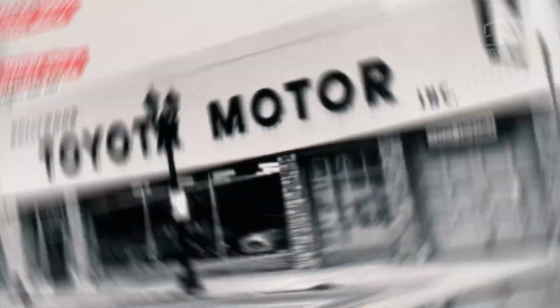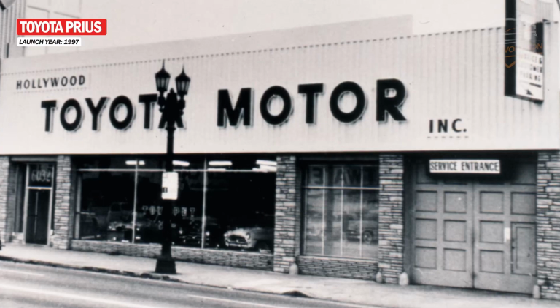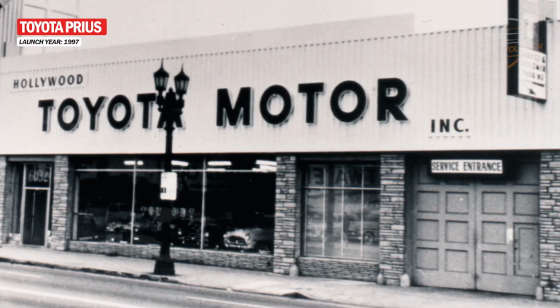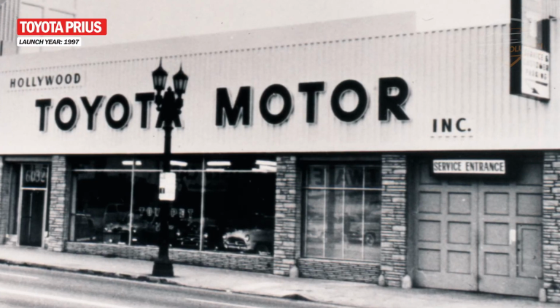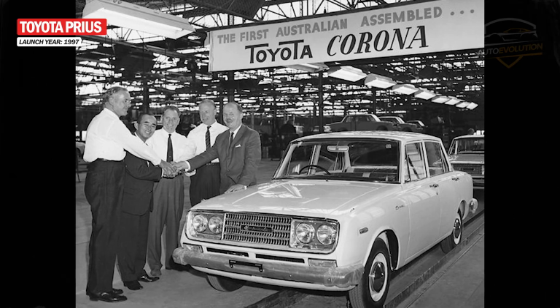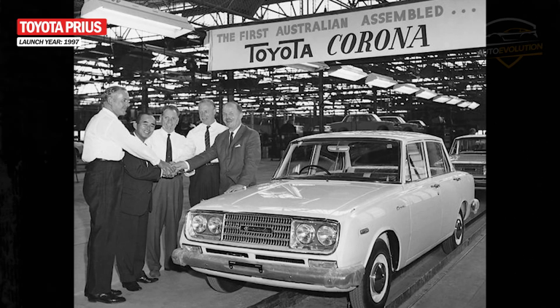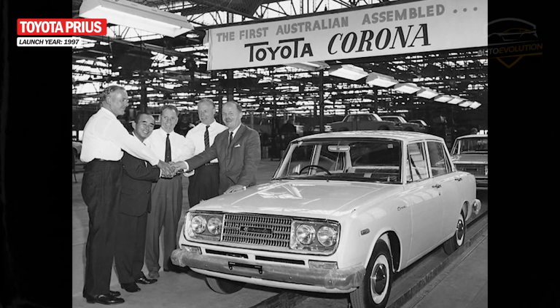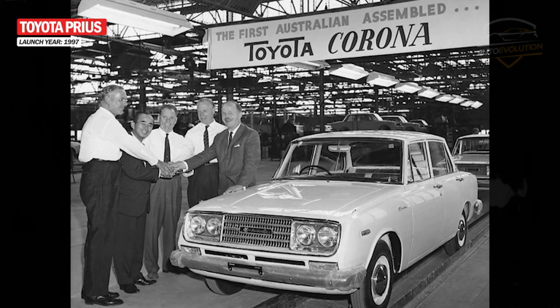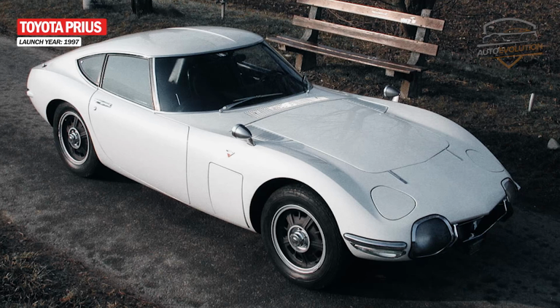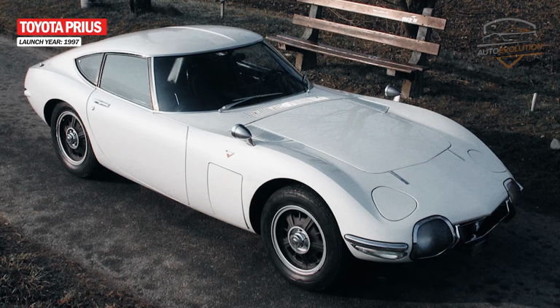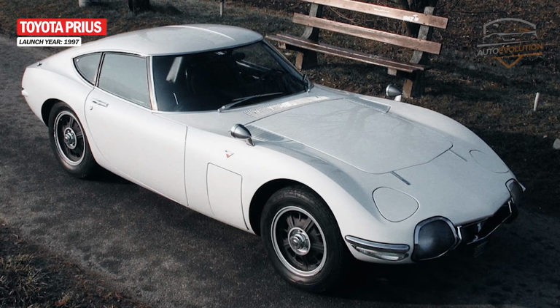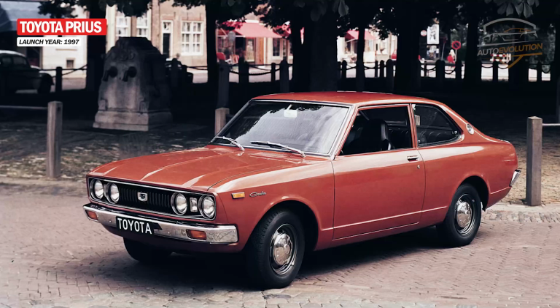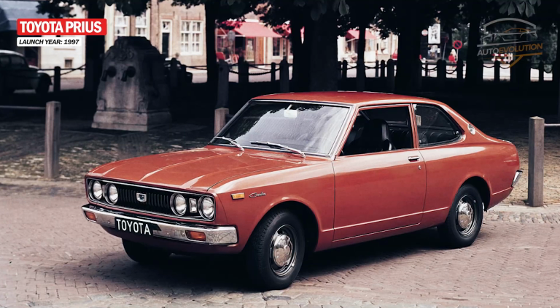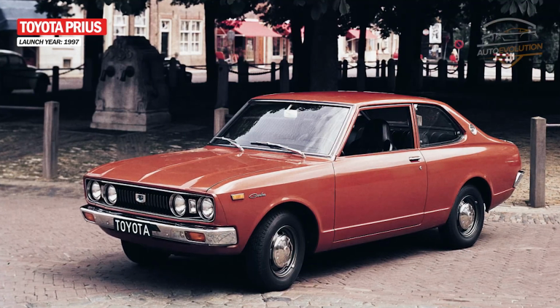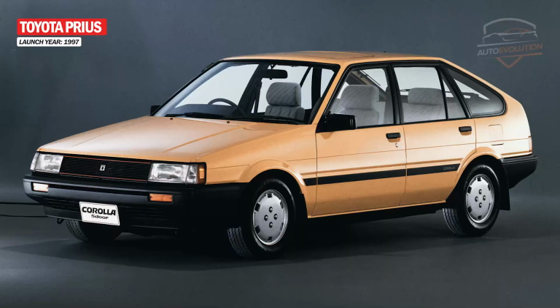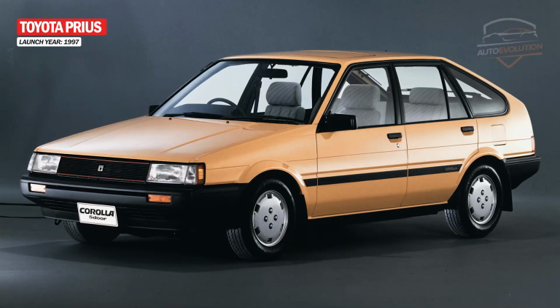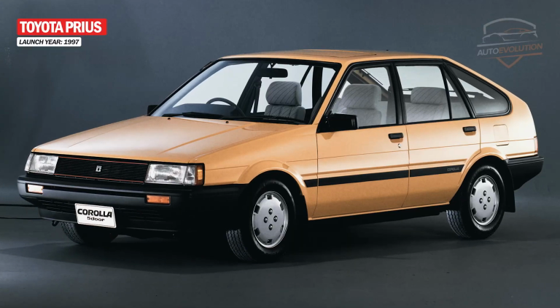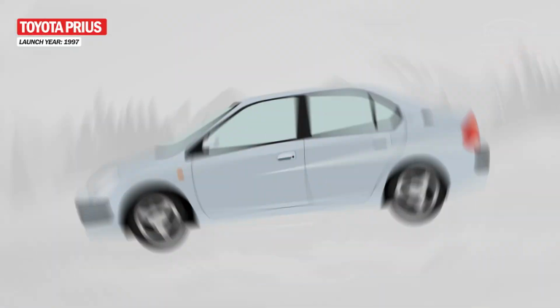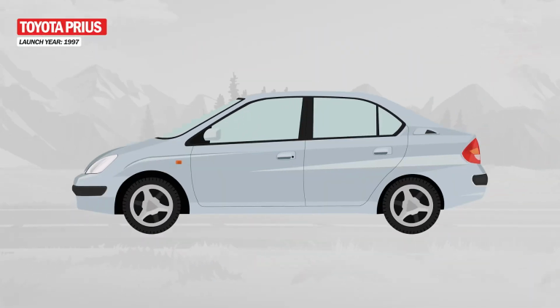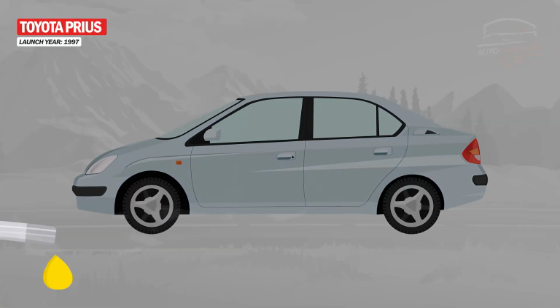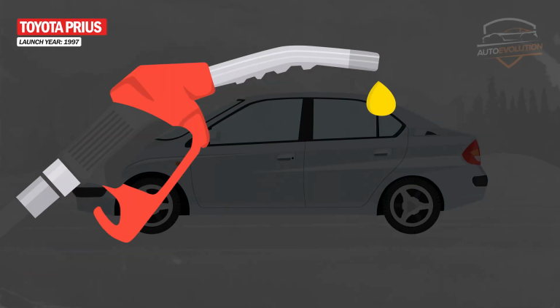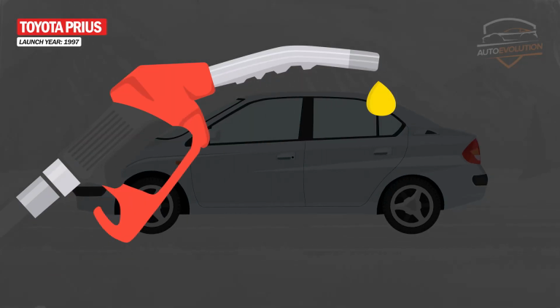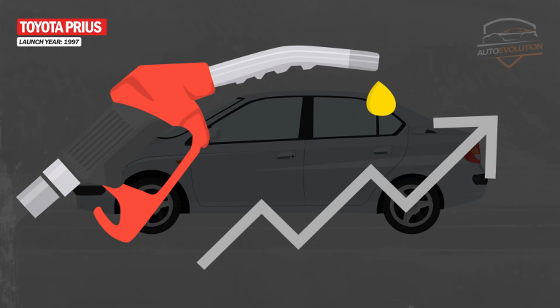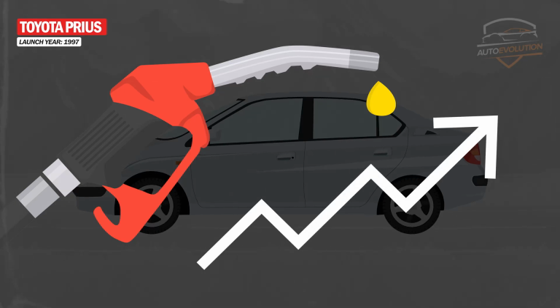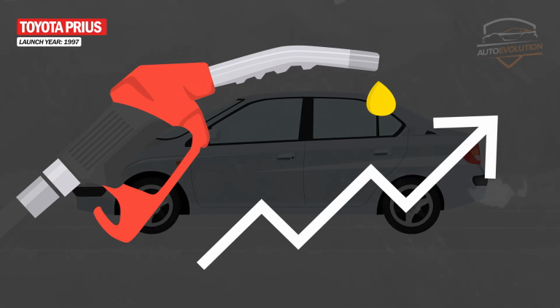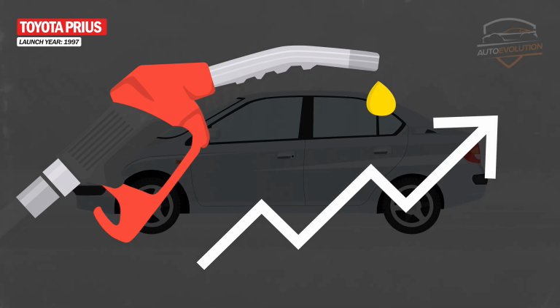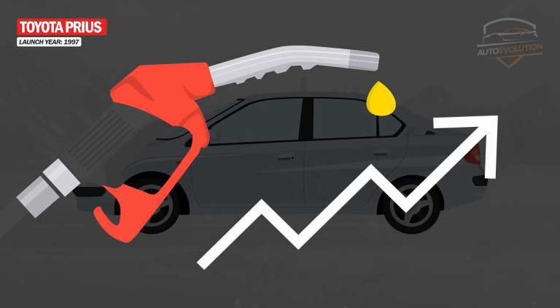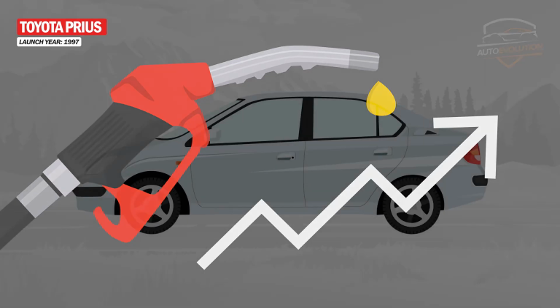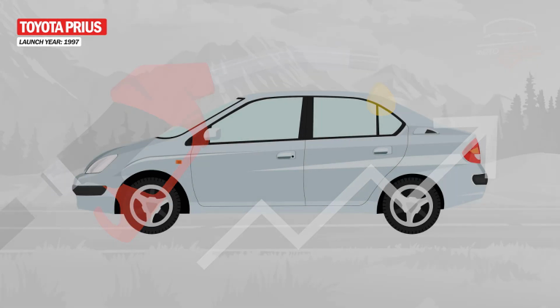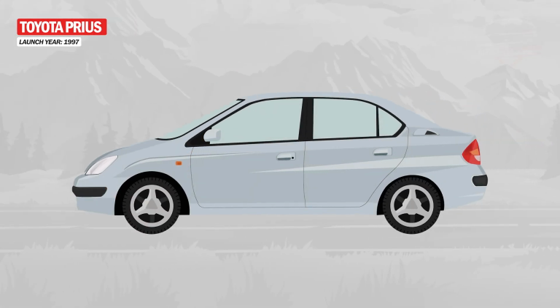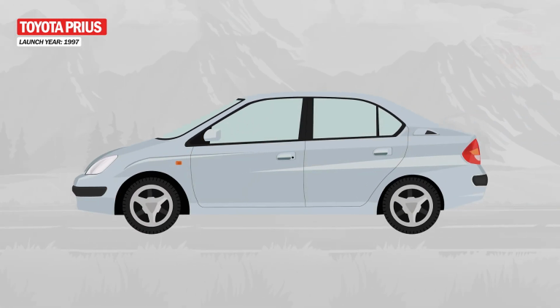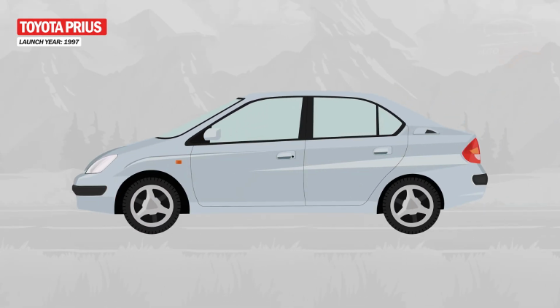With a solid background in the automotive industry, Toyota is known for its reliable and high-quality vehicles. The Prius was born as a result of an increase in fuel prices, creating the need to produce an efficient car.